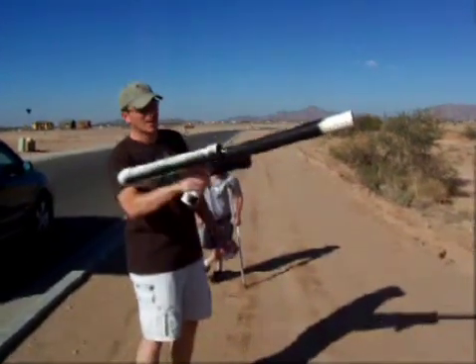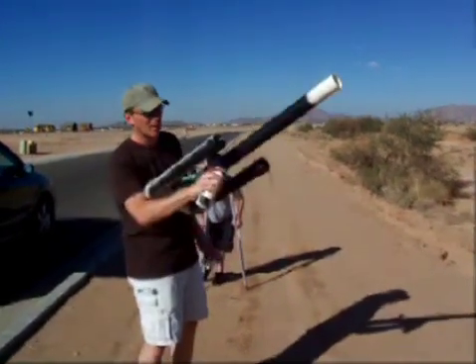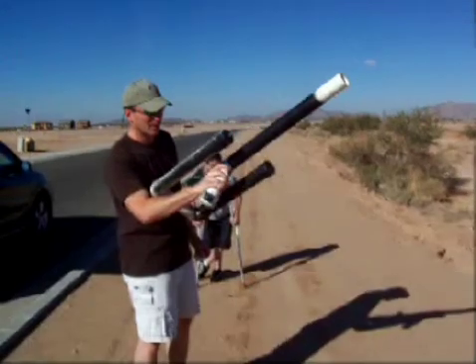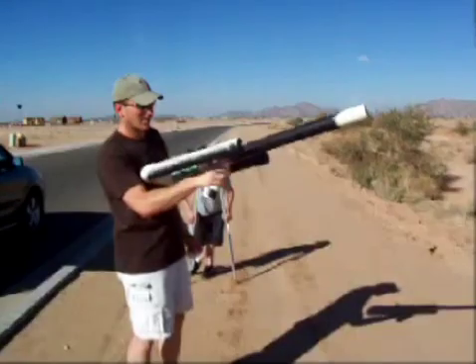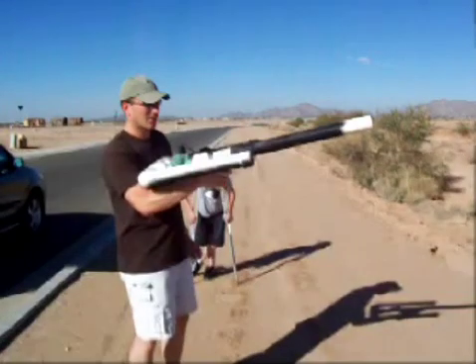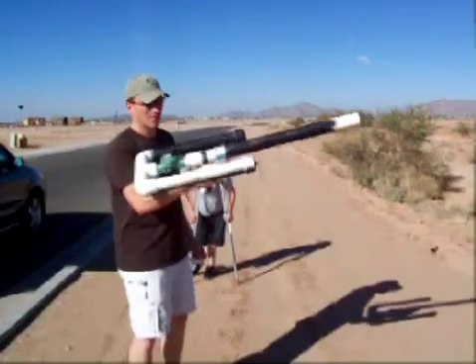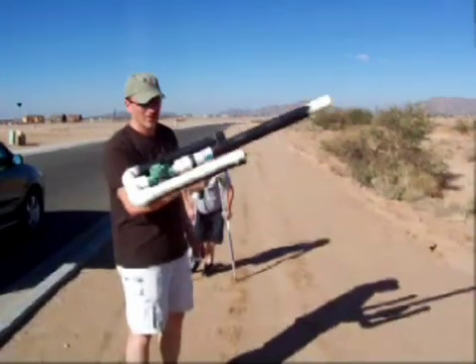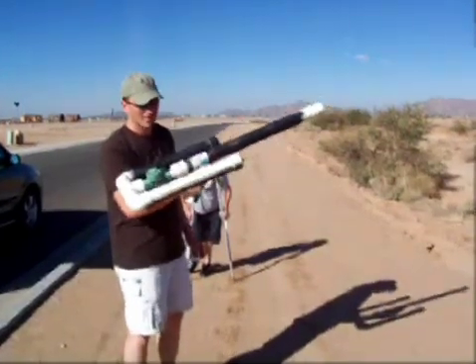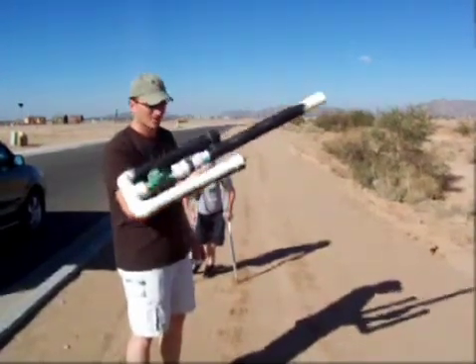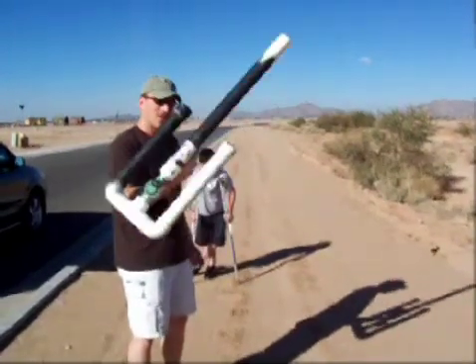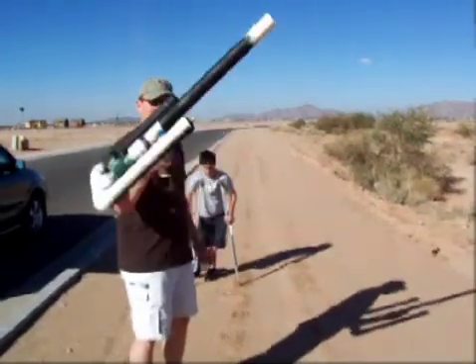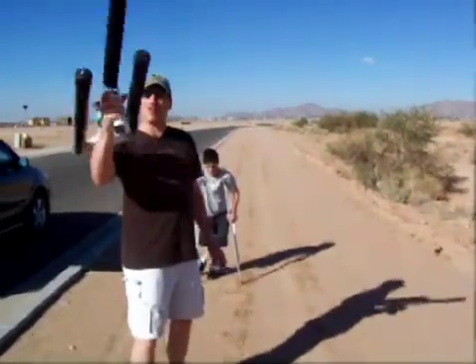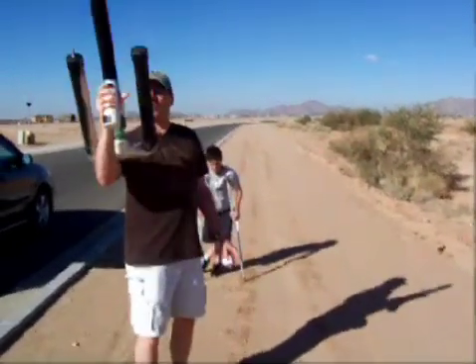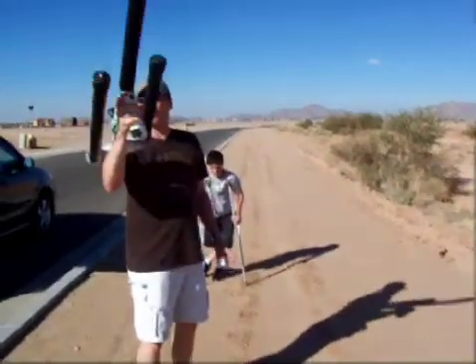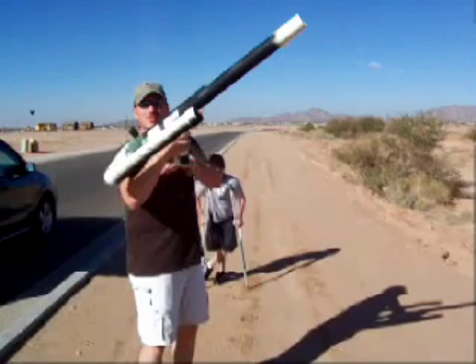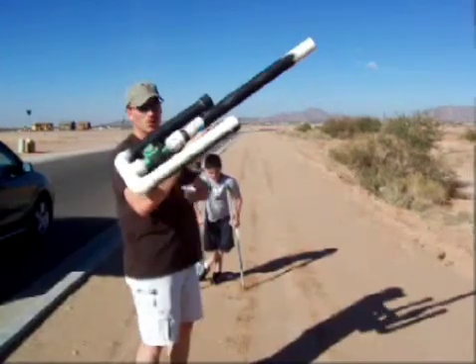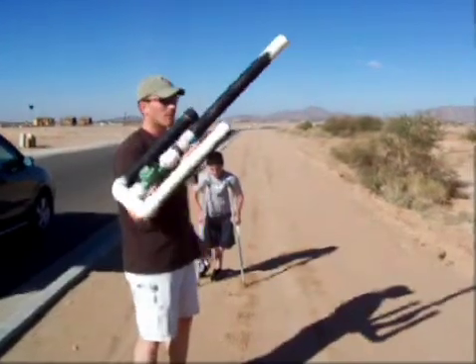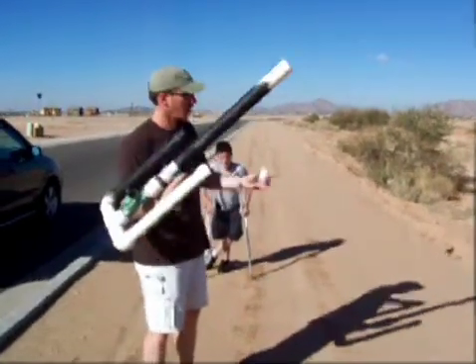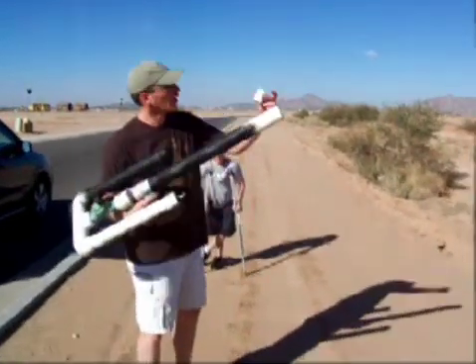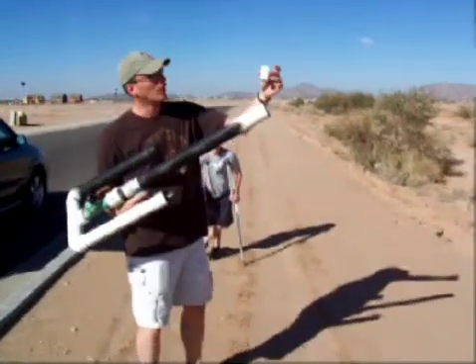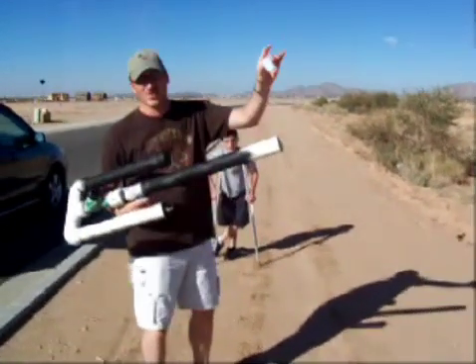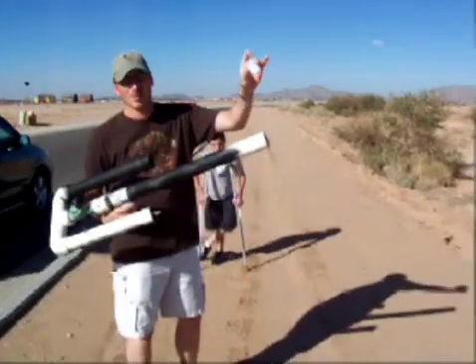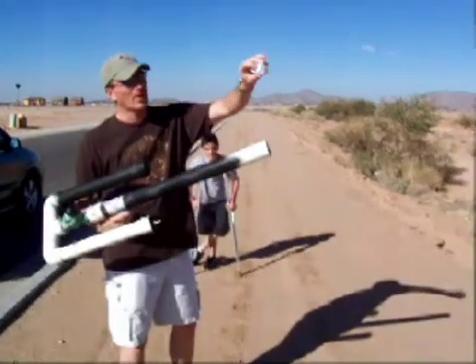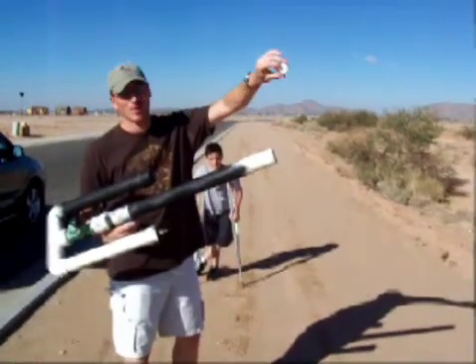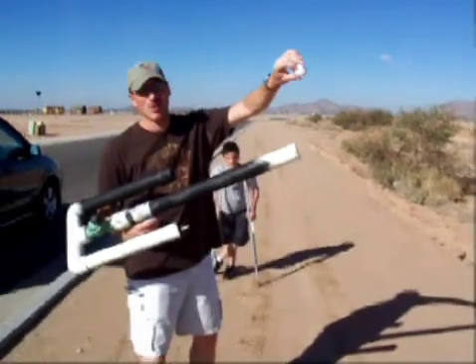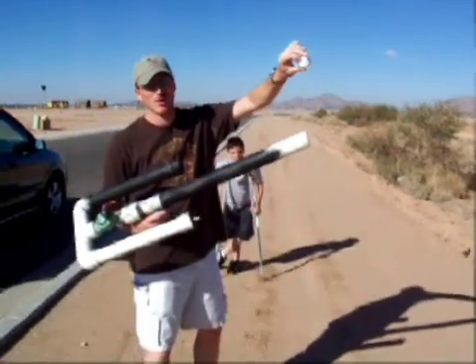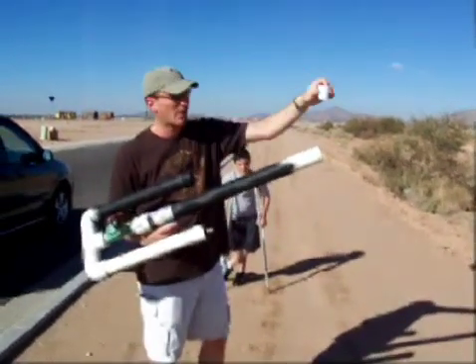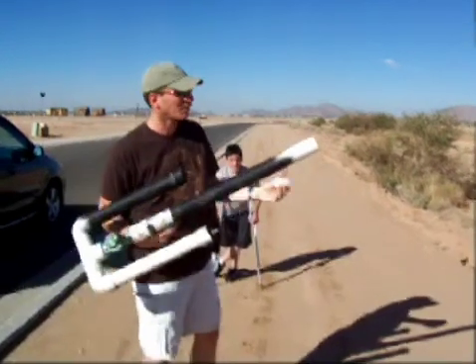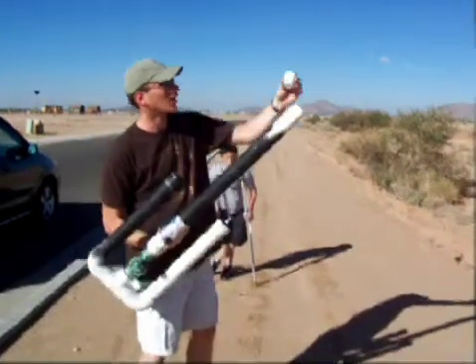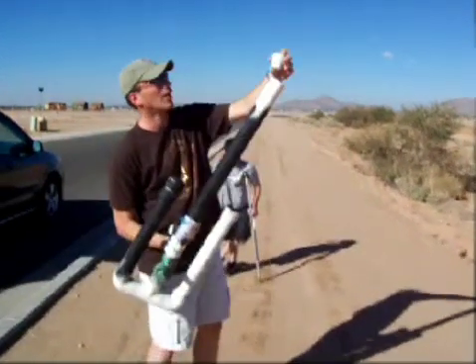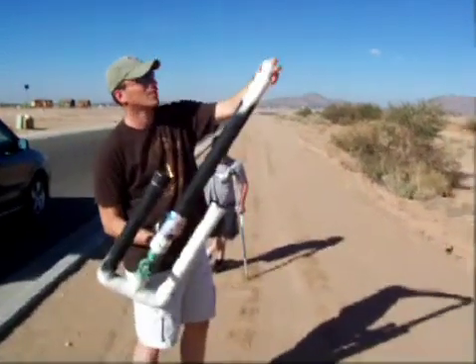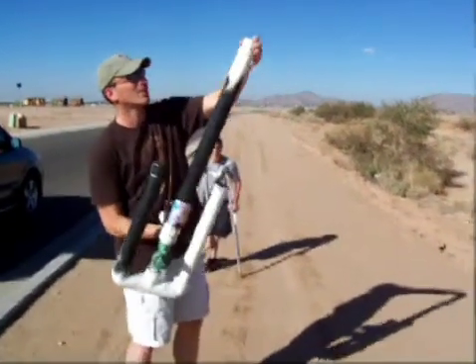Here's the air cannon I built. Your typical air cannon. Got a safety trigger, normal sprinkler valve. We're using little plastic cups to hold the ammo. Keeps the air from escaping around it. Alright, here we go.